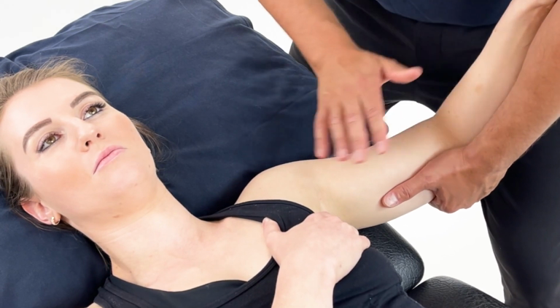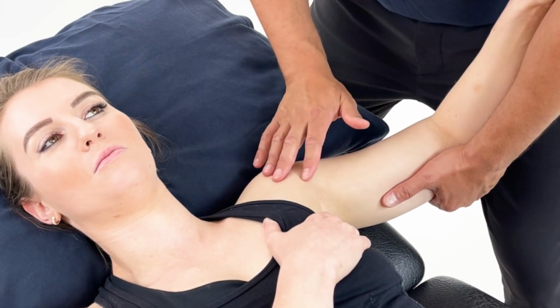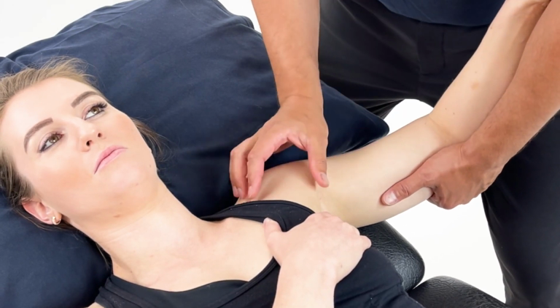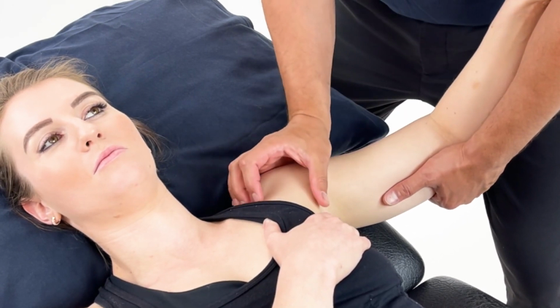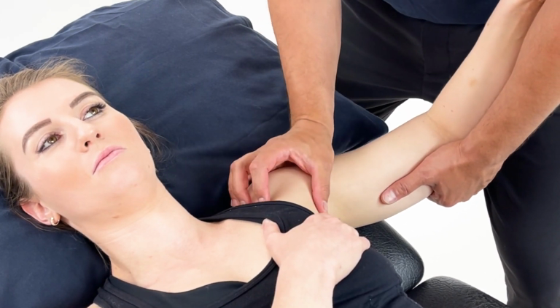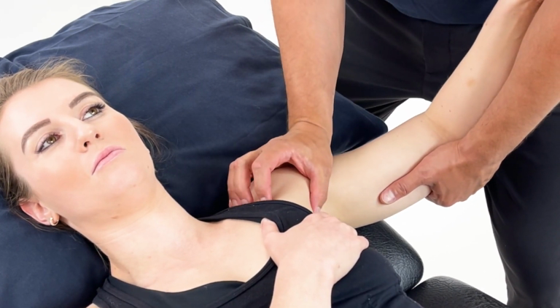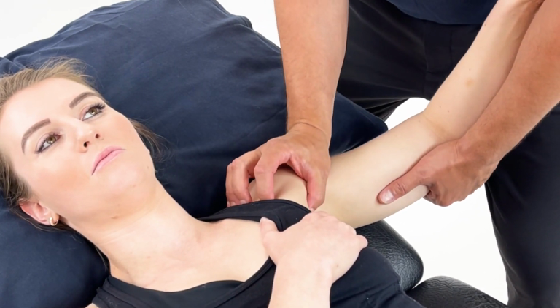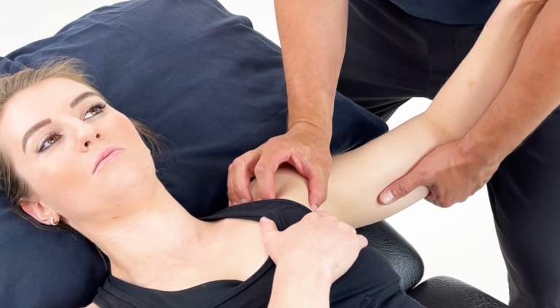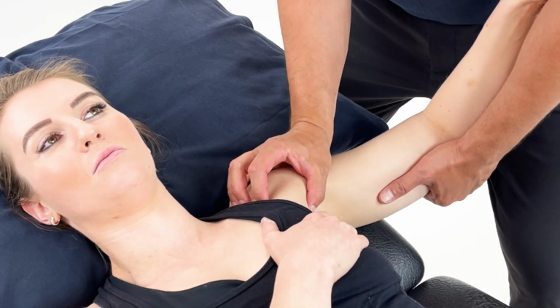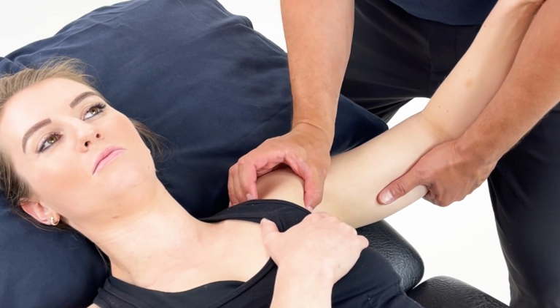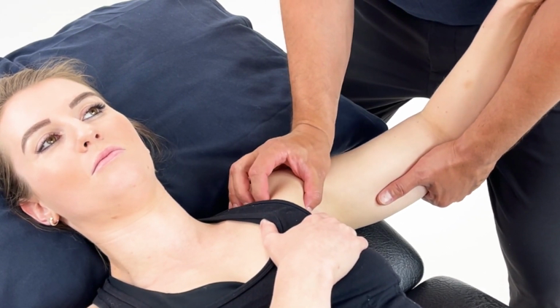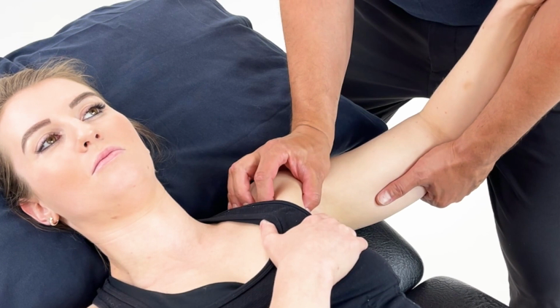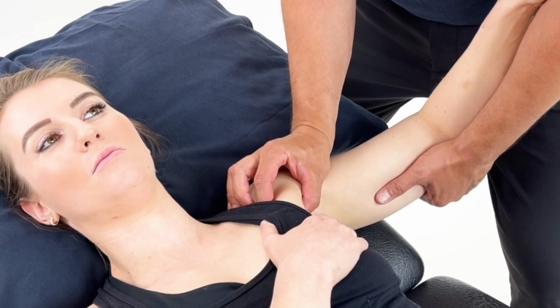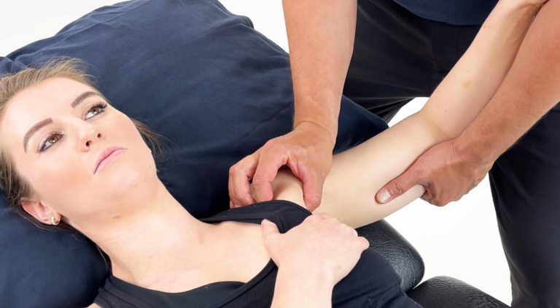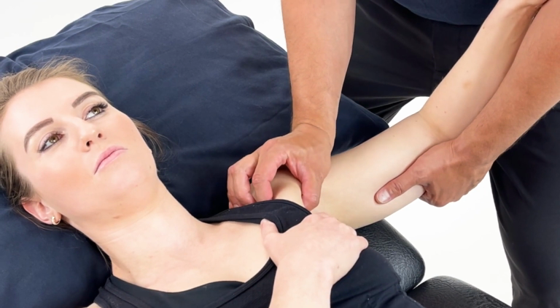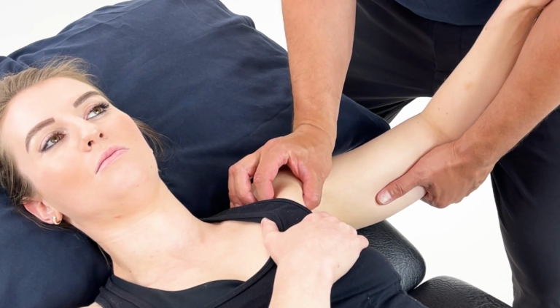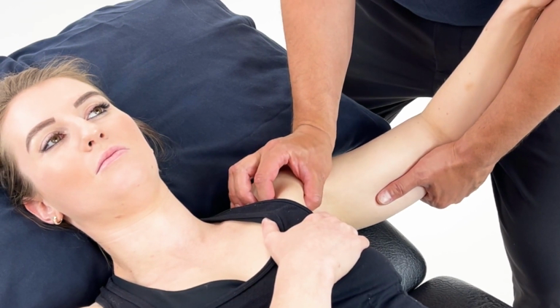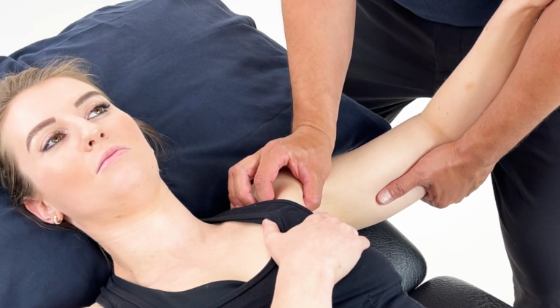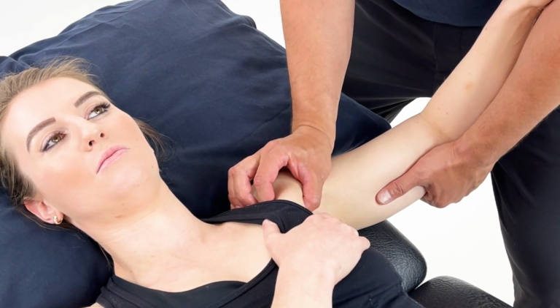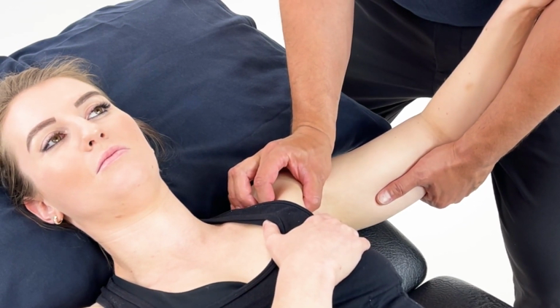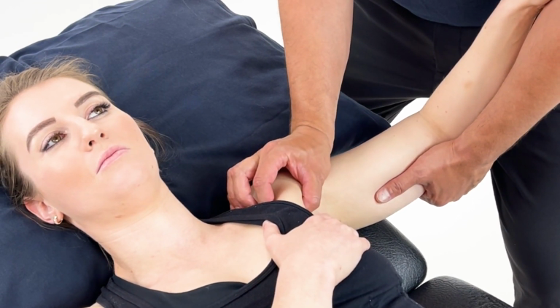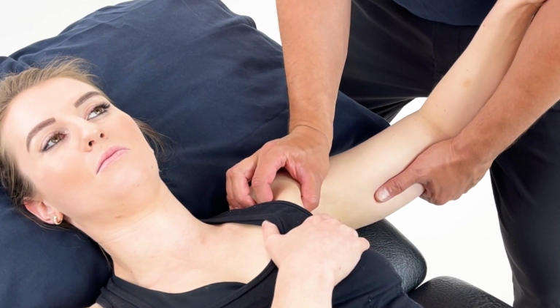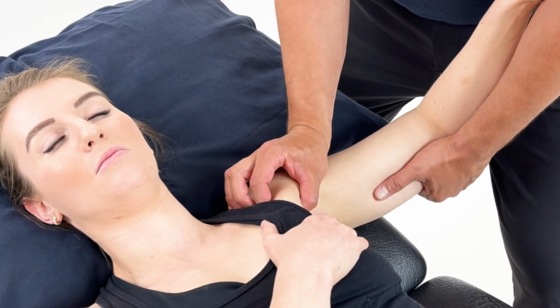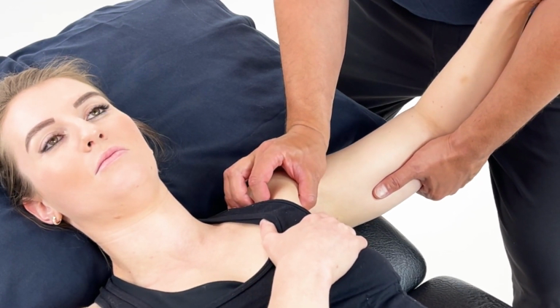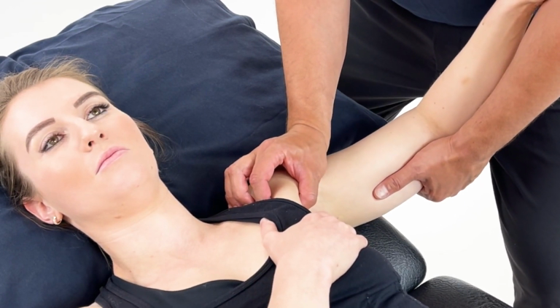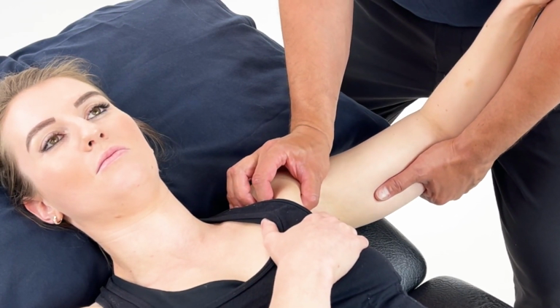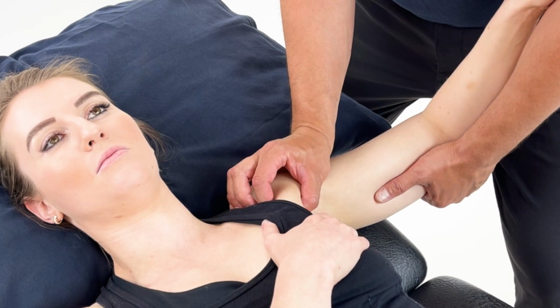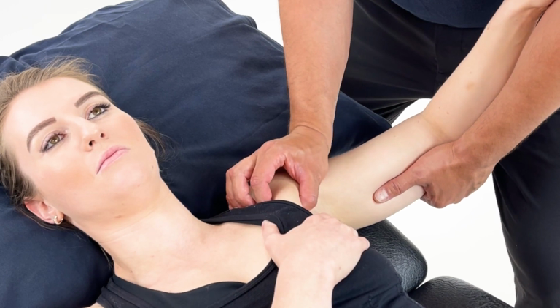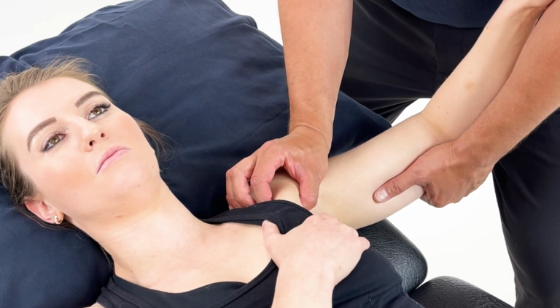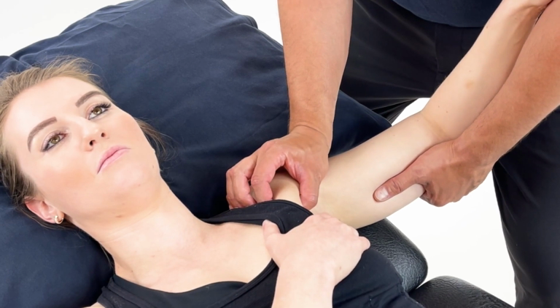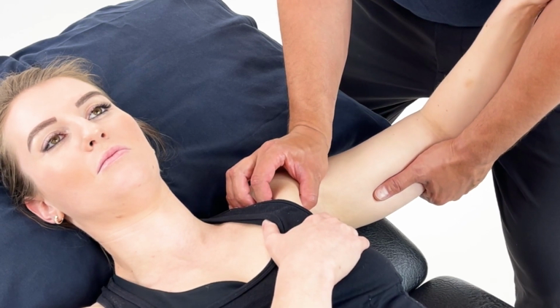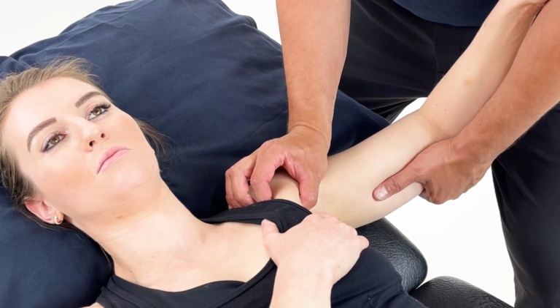We then locate the pec and we will hold and press until we exacerbate the area that the patient is coming in with.